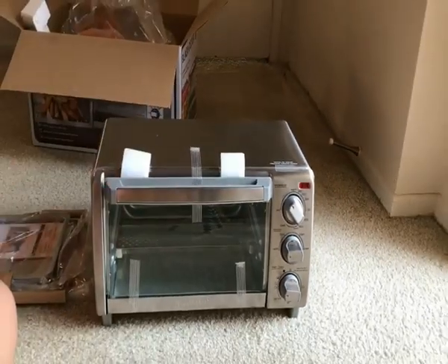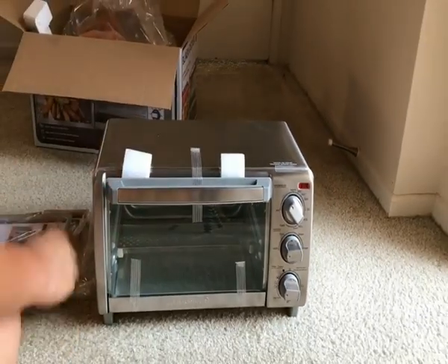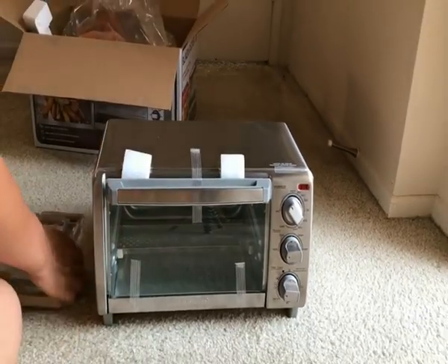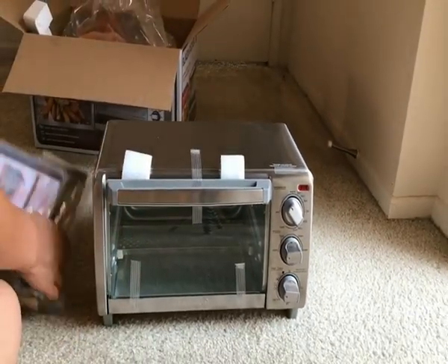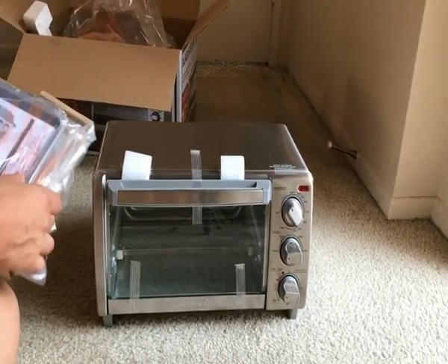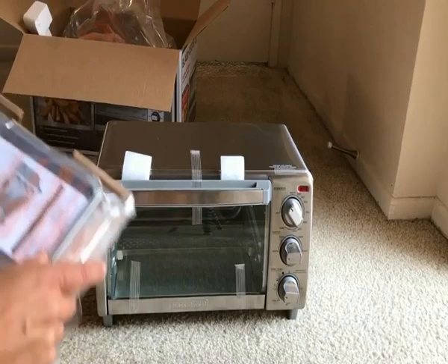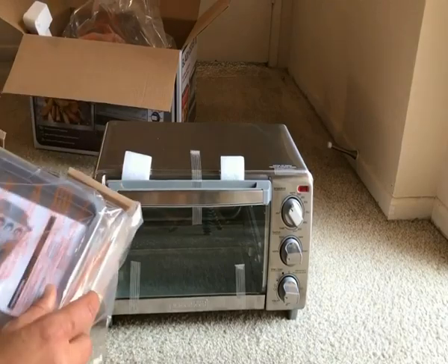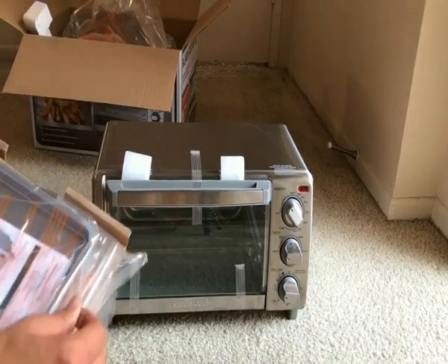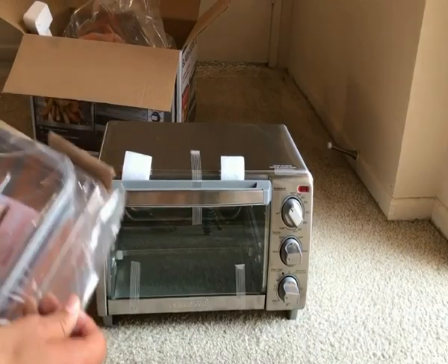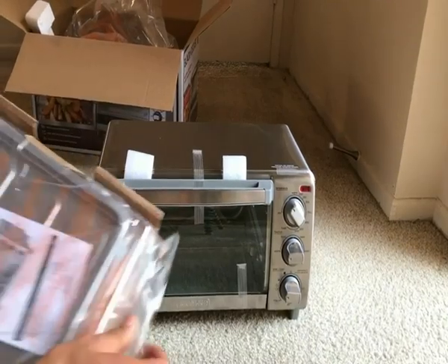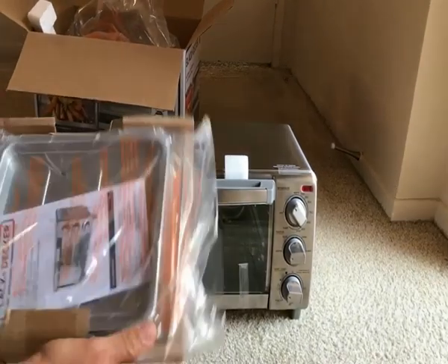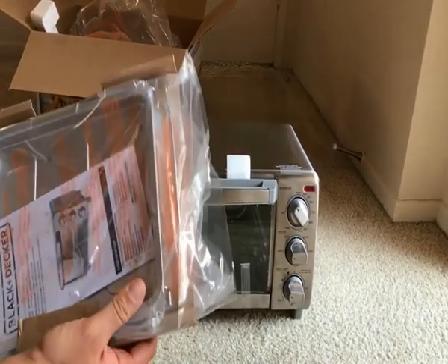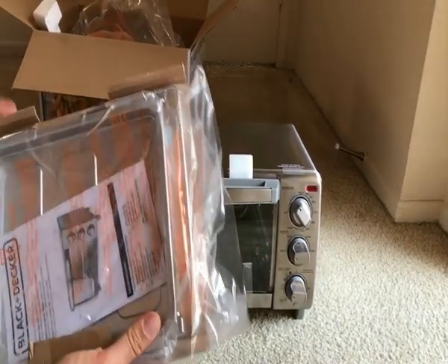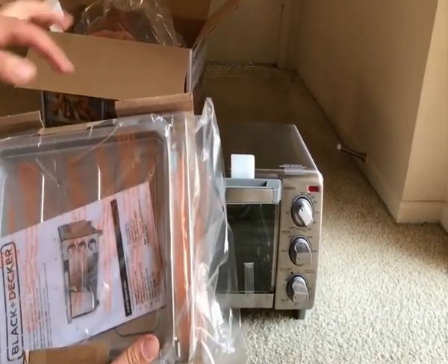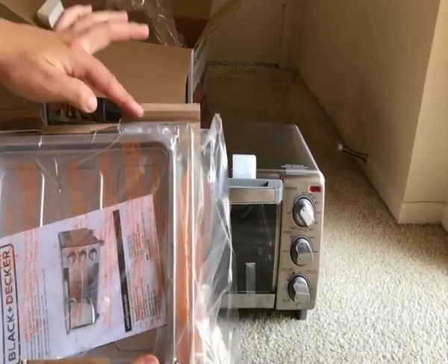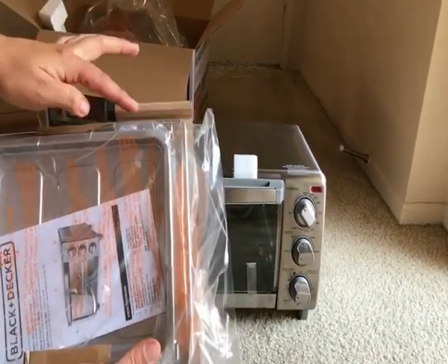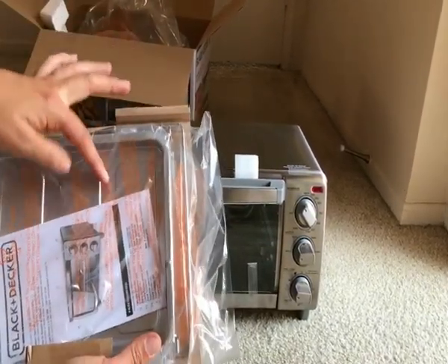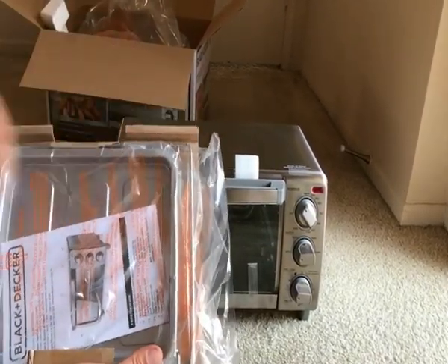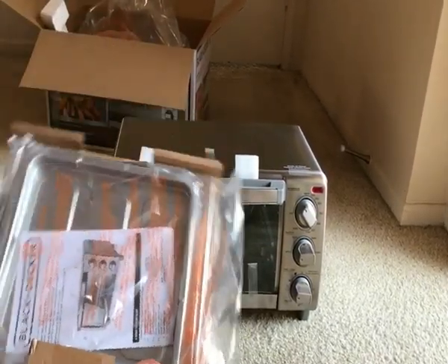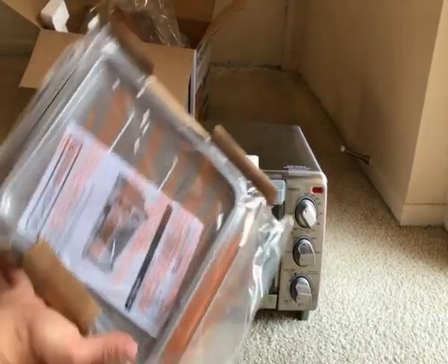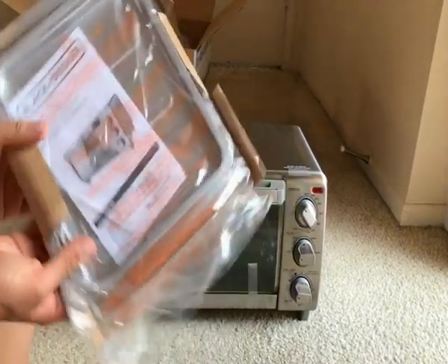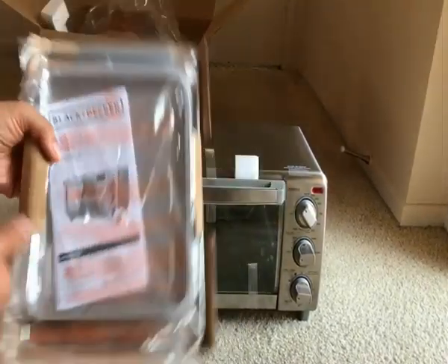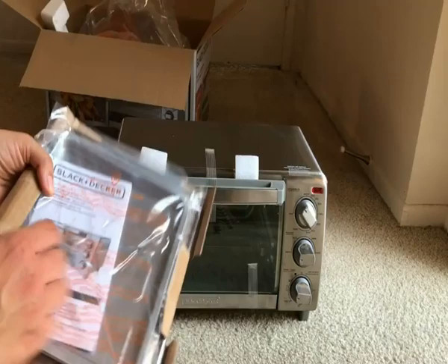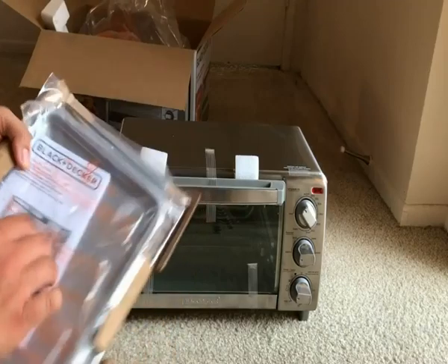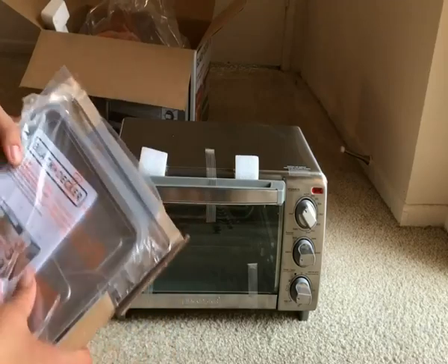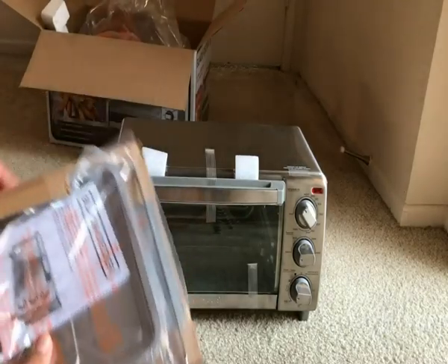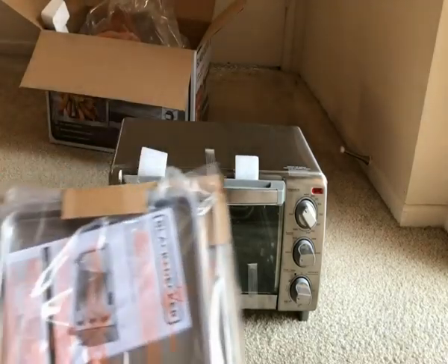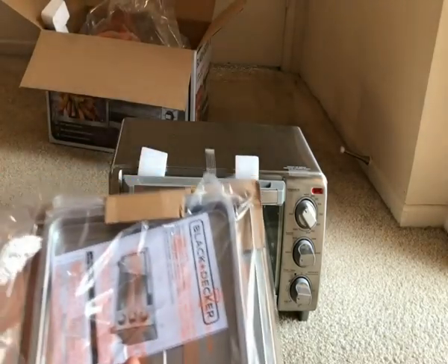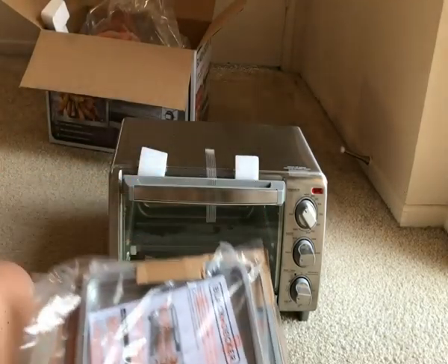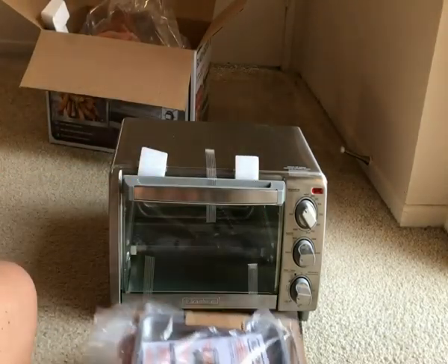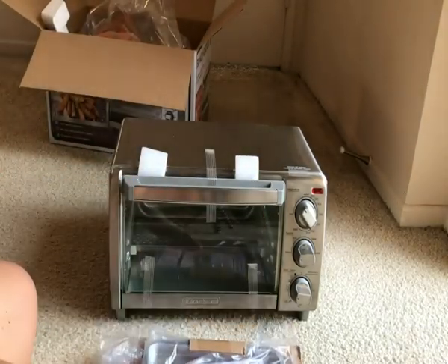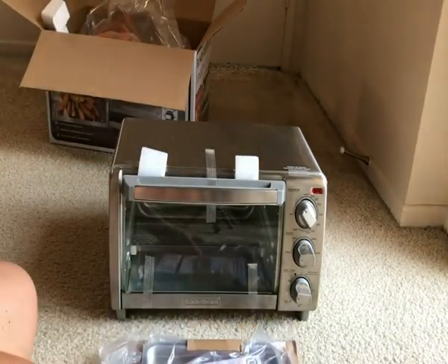Also in the box we have the rack, the tray, the drip tray, and a little instruction booklet.